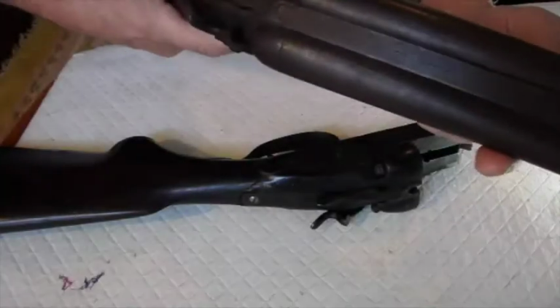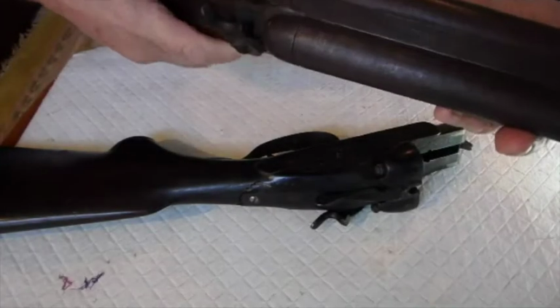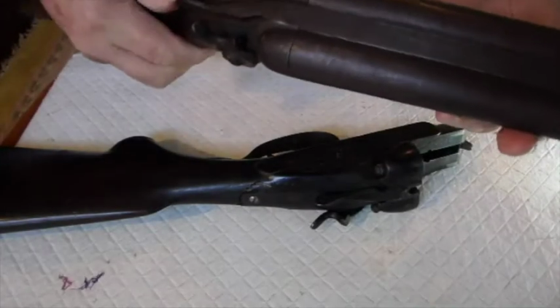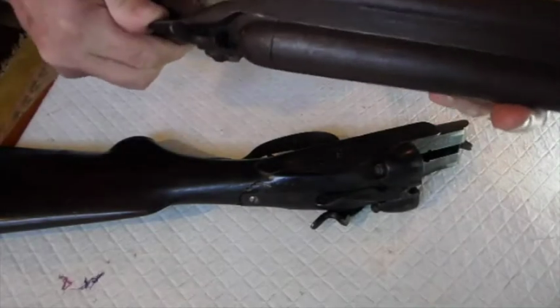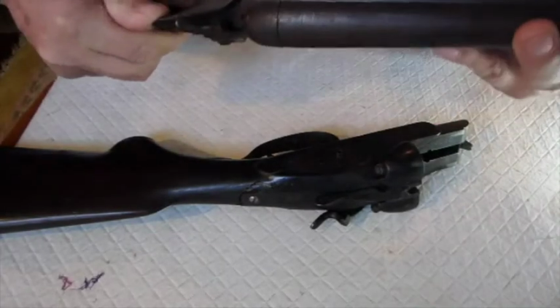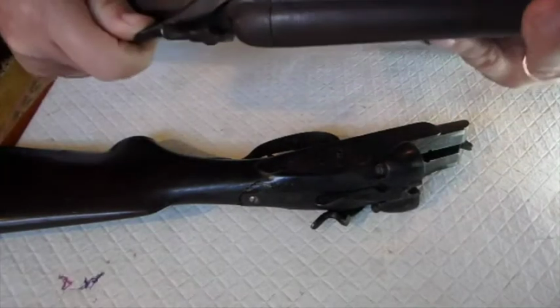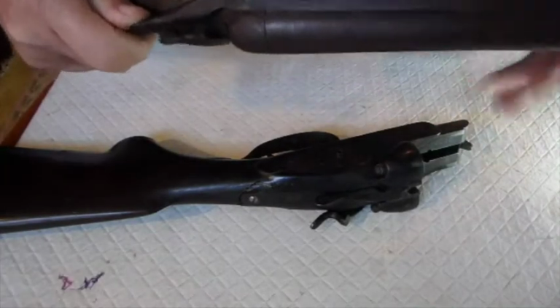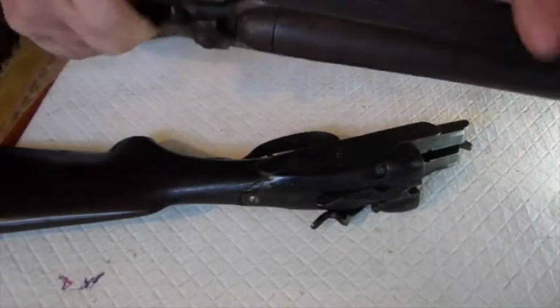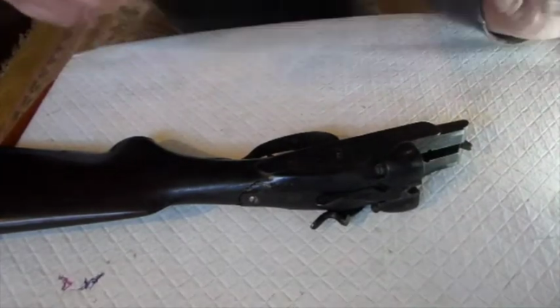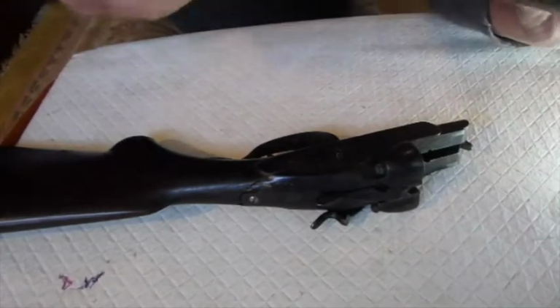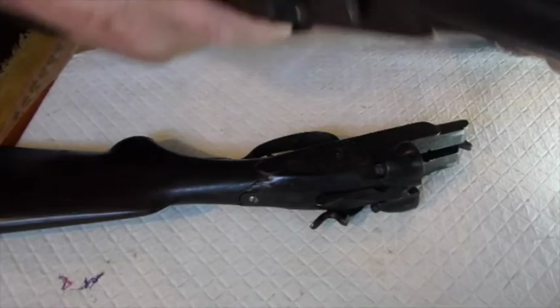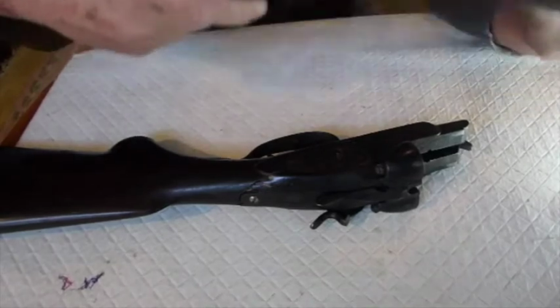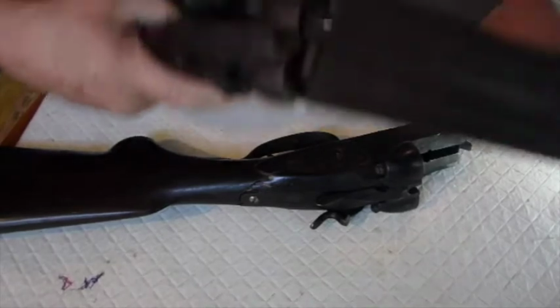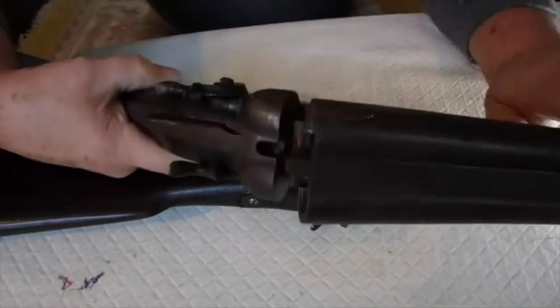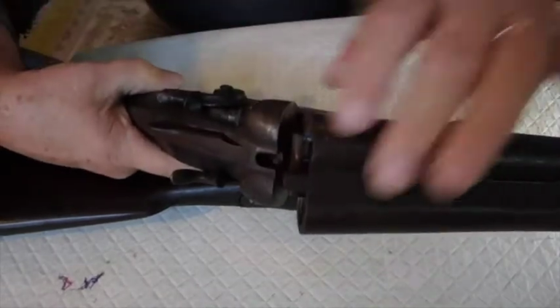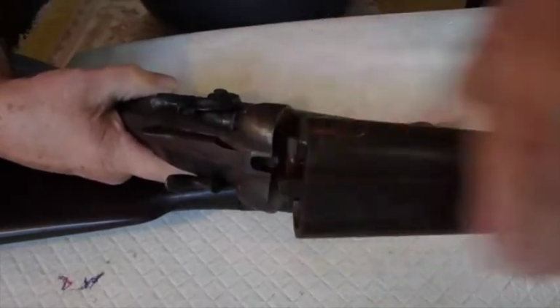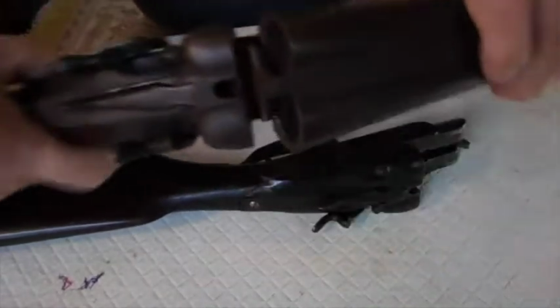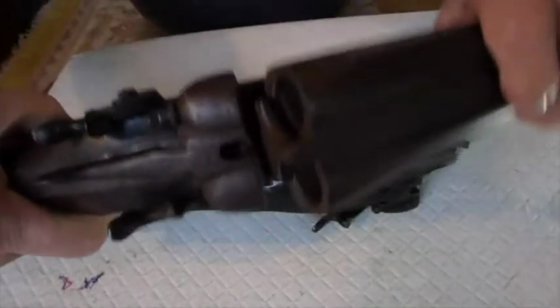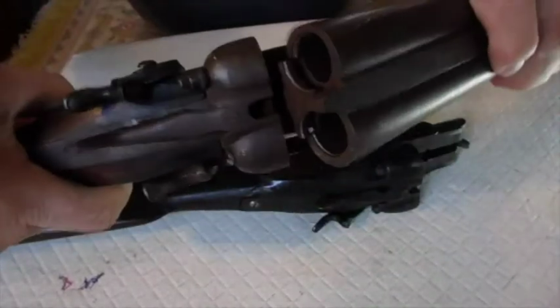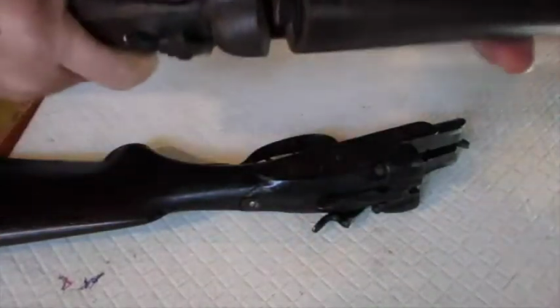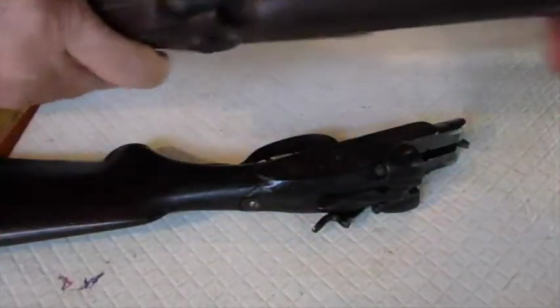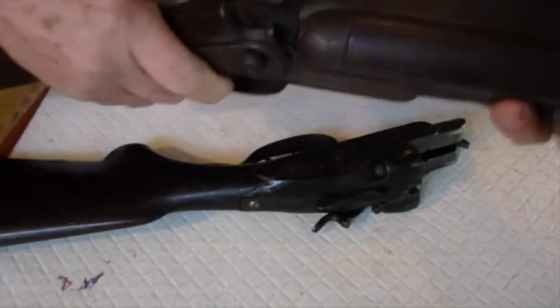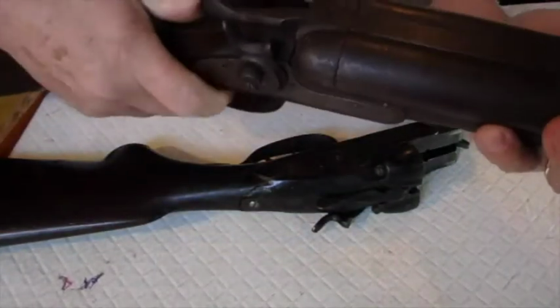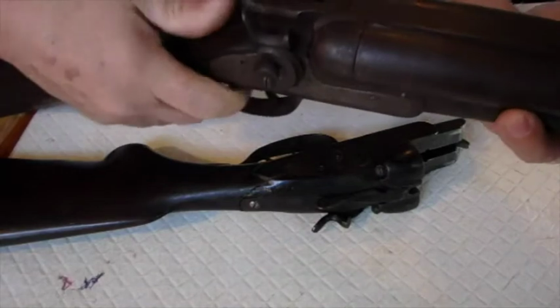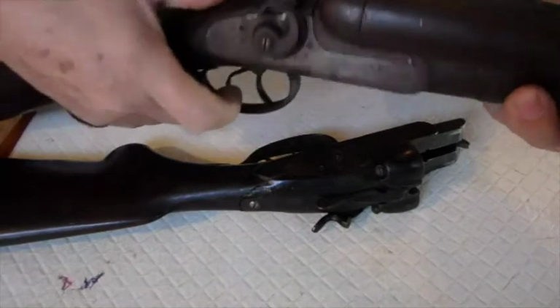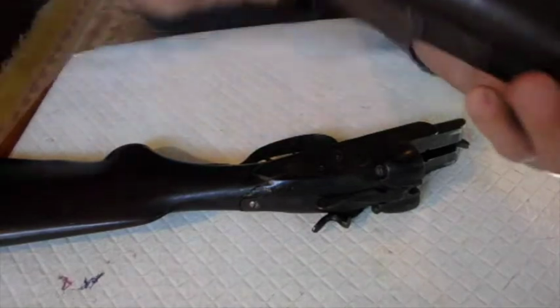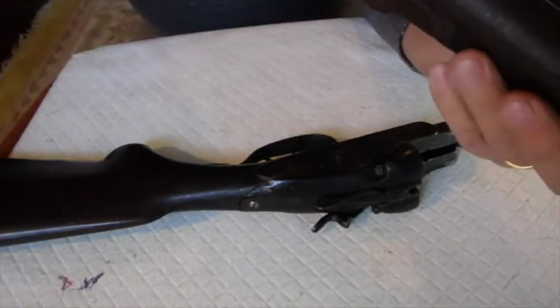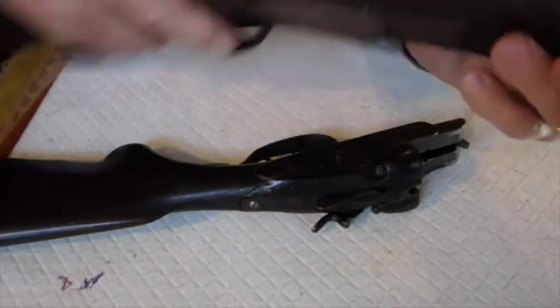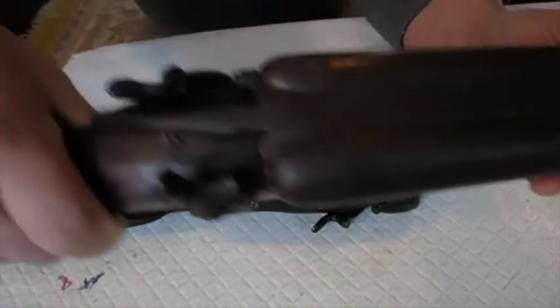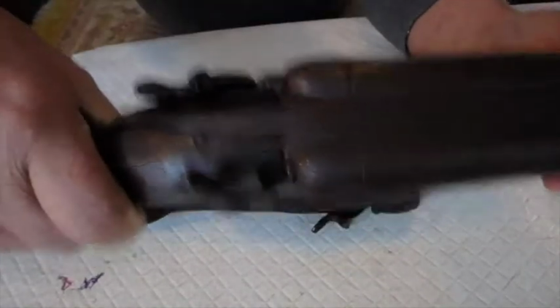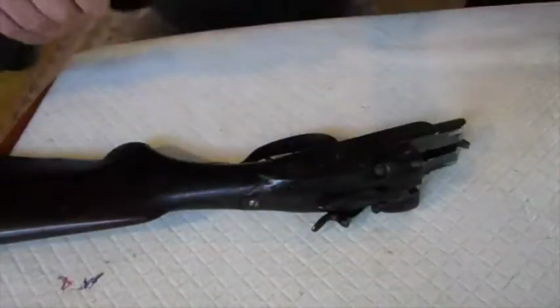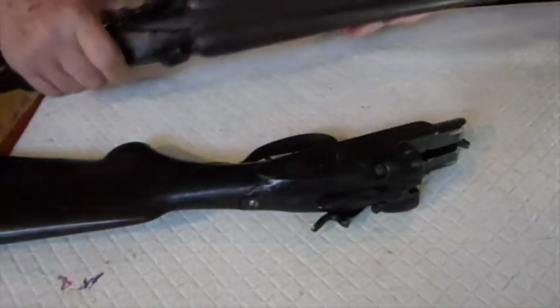You release it by pushing that. It allows this to break open. Put your shells in there. Close it. She's ready to go. That's how that works.